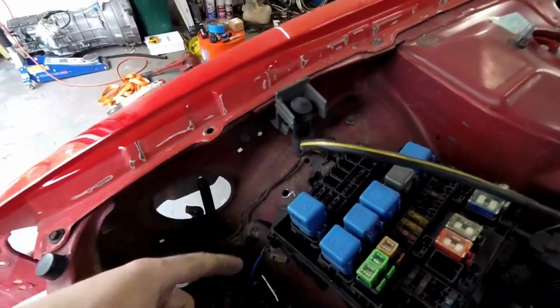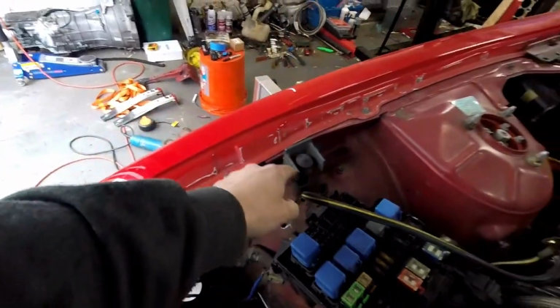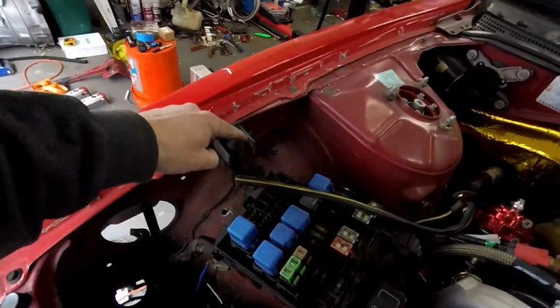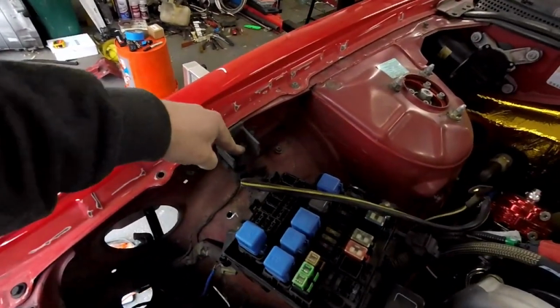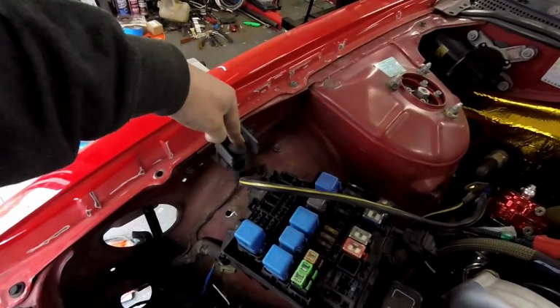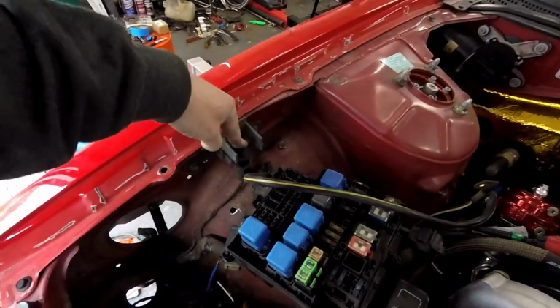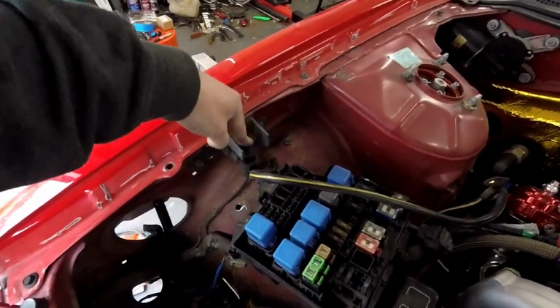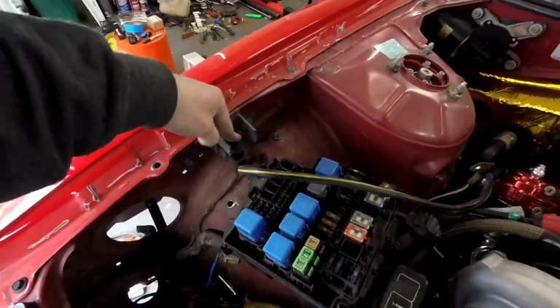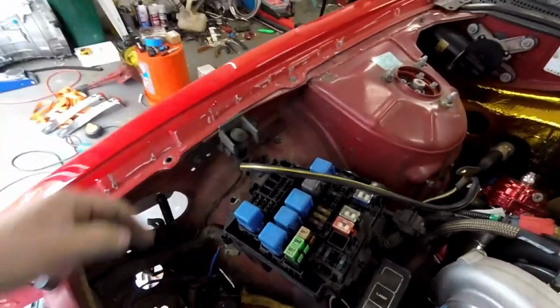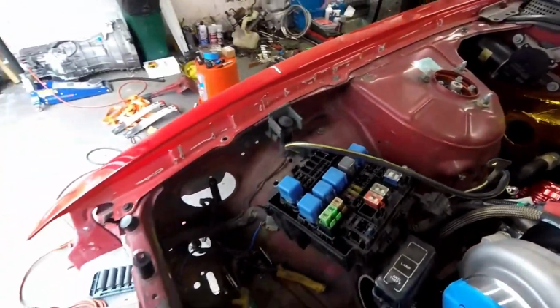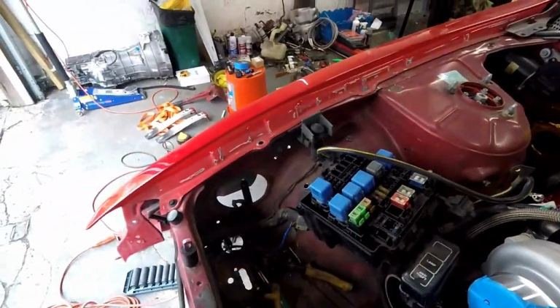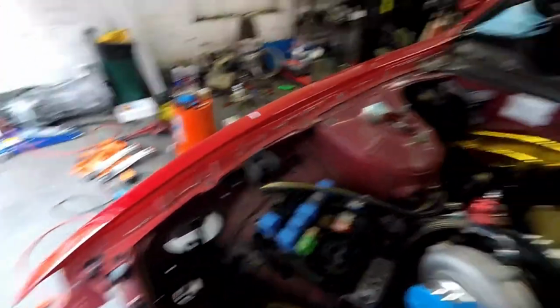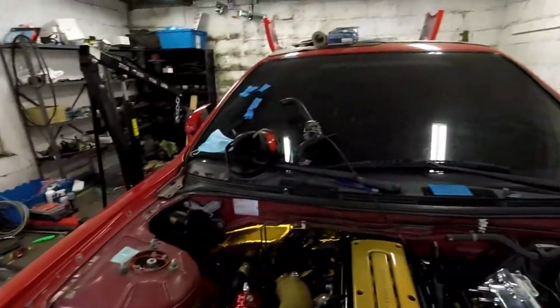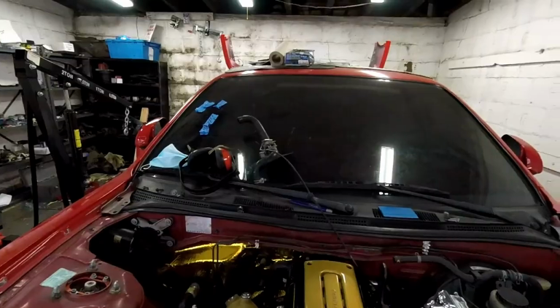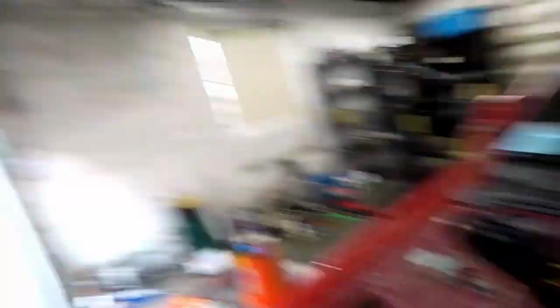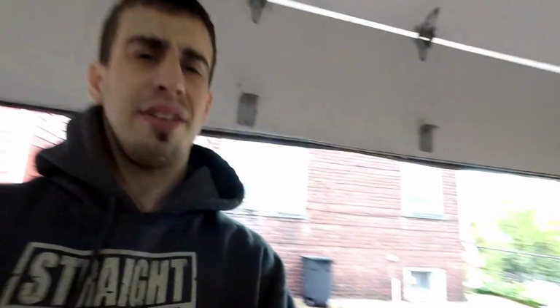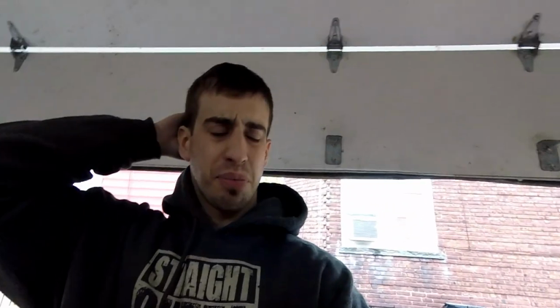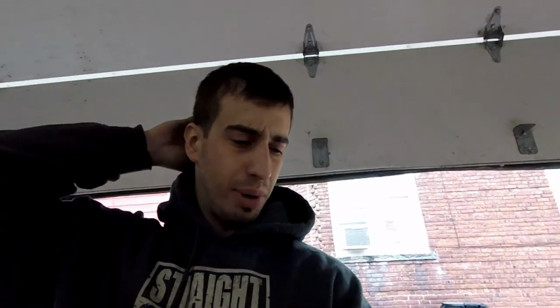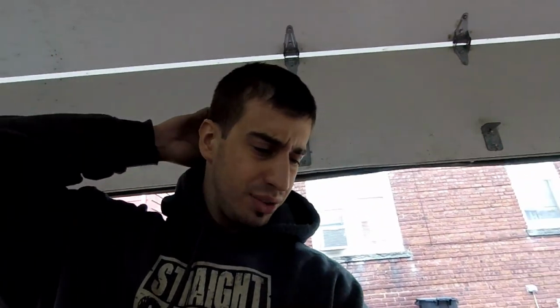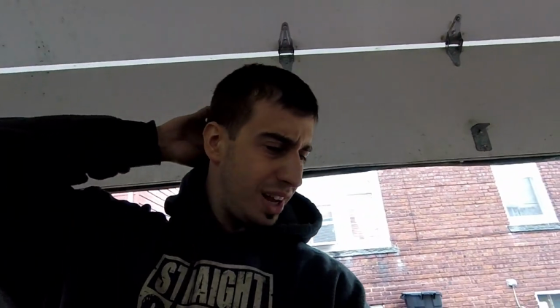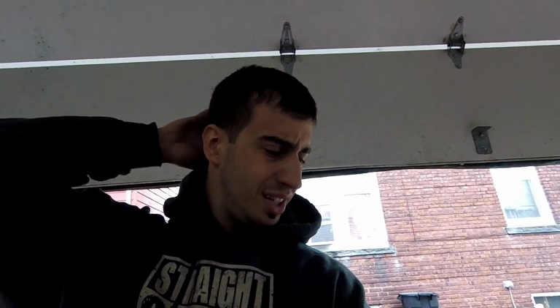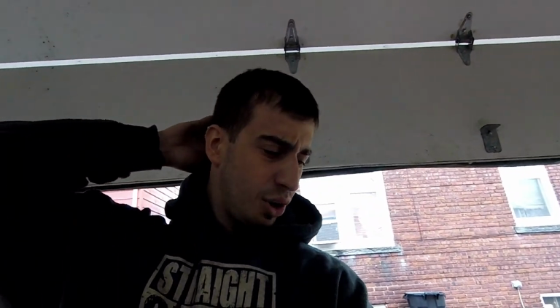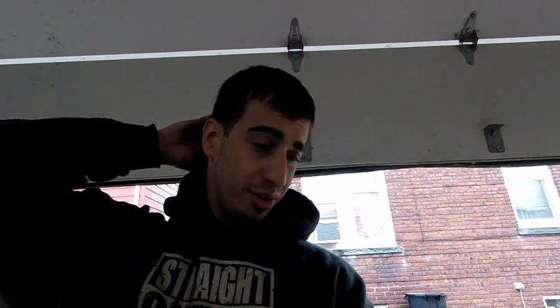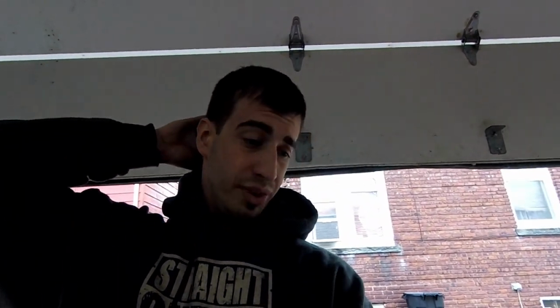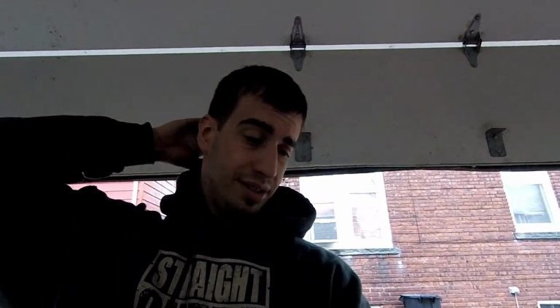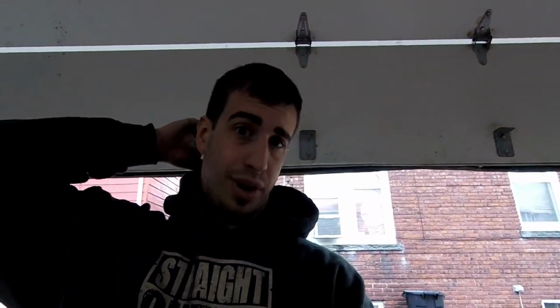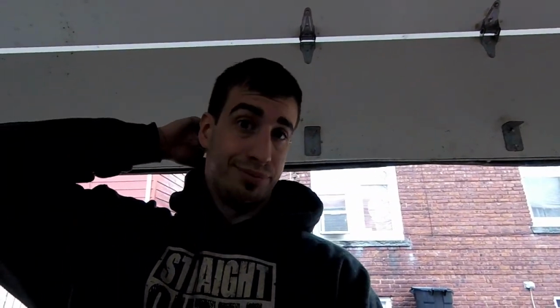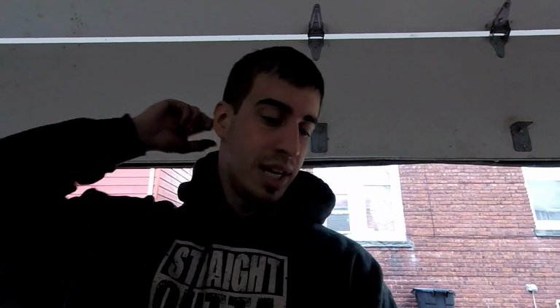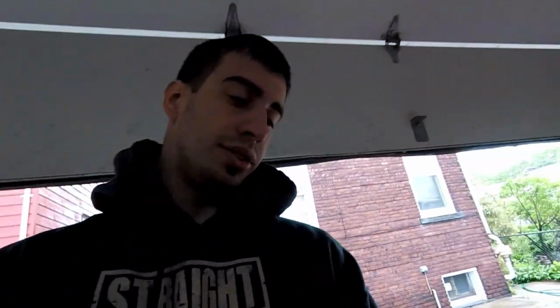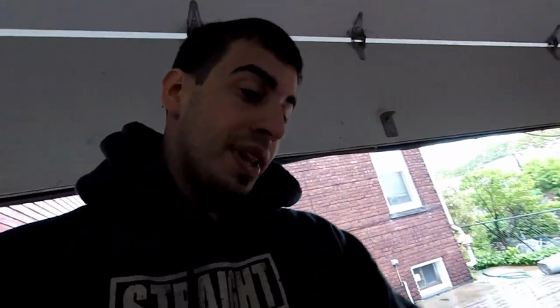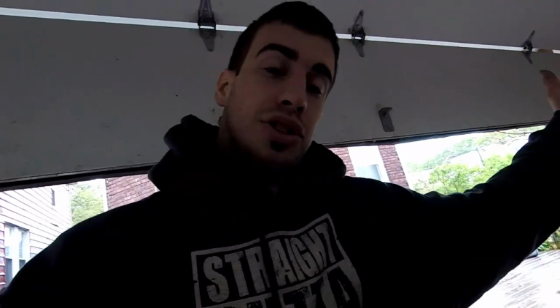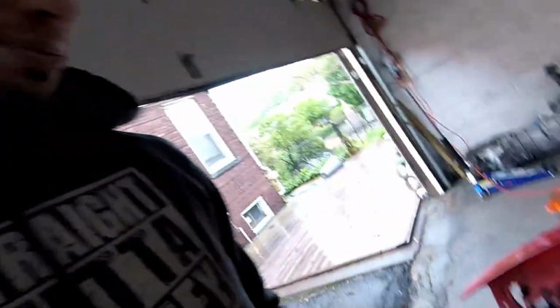I thought this was for automatic starters, but I don't think I had an automatic starter. I did have a Viper alarm — maybe that has to do with that. Hopefully I can remove that. Less wires — that was just a quick update.